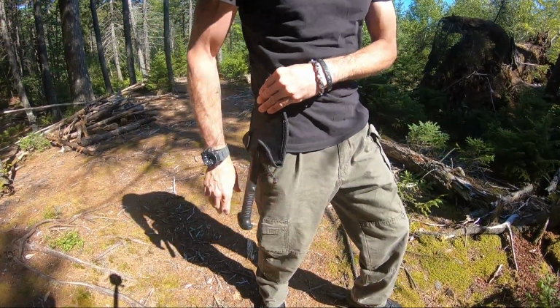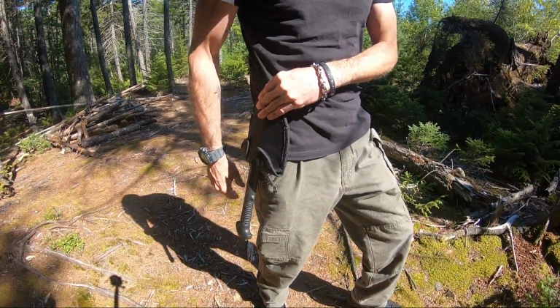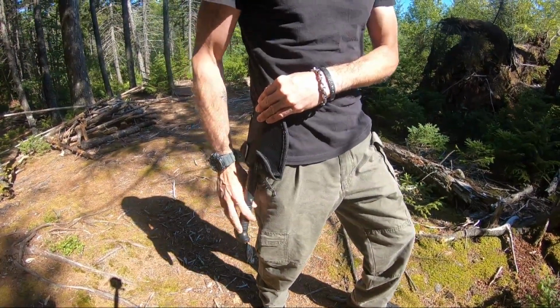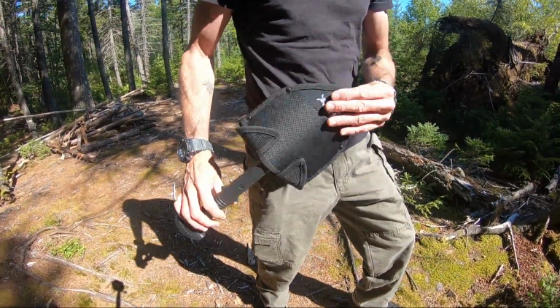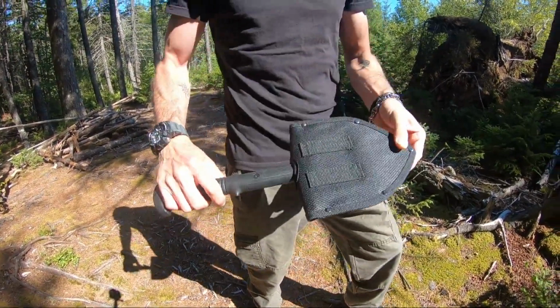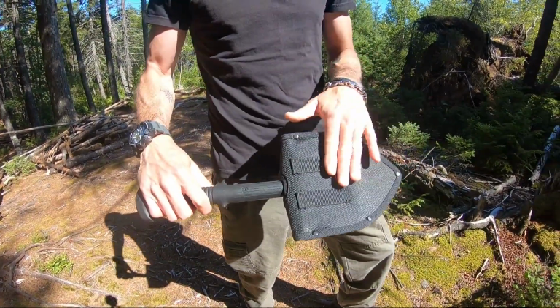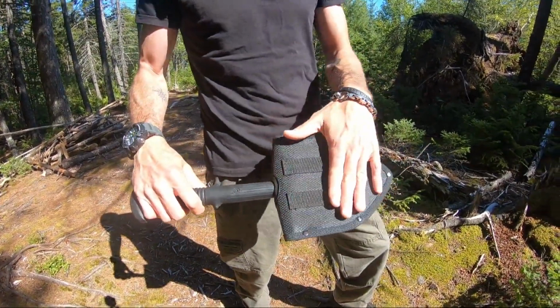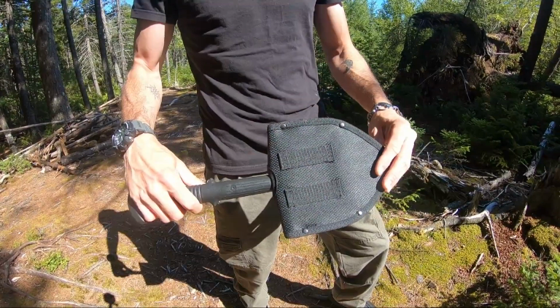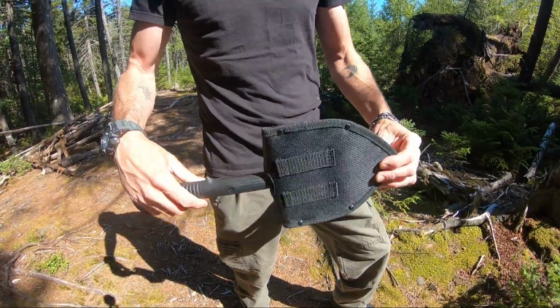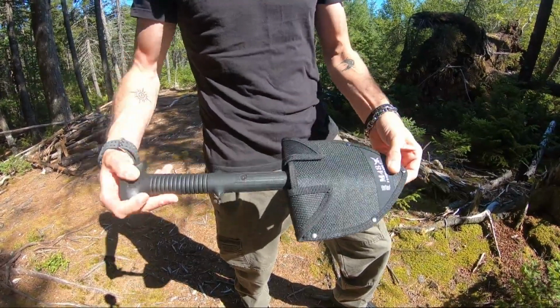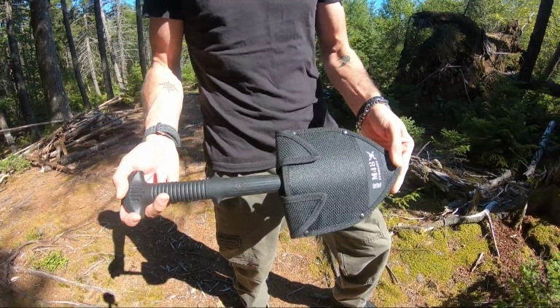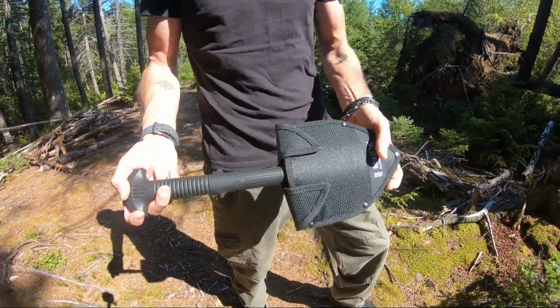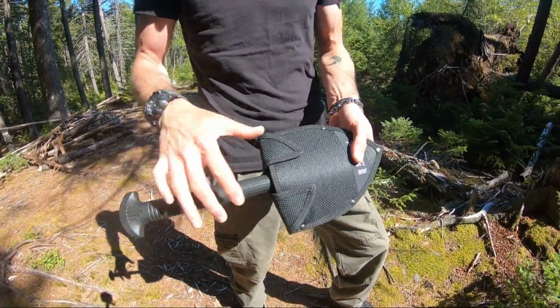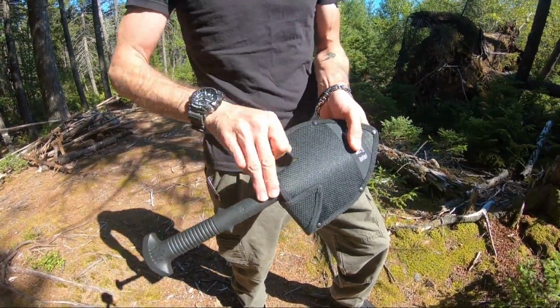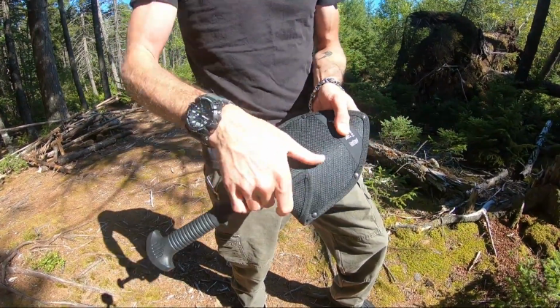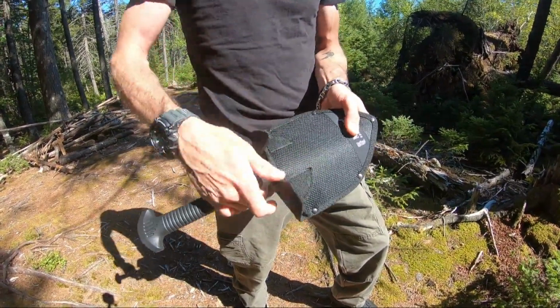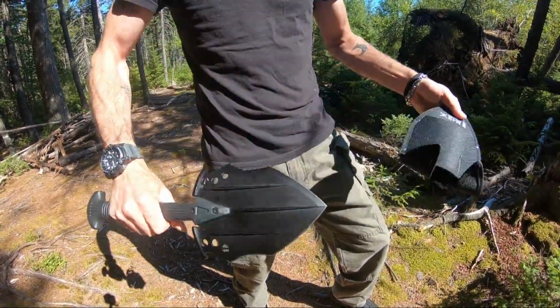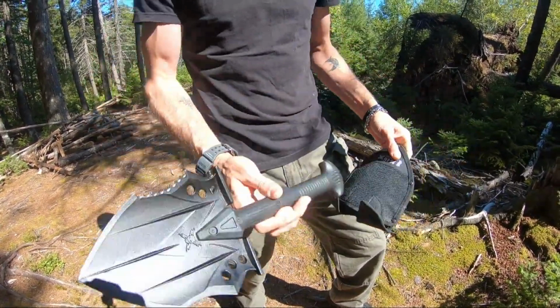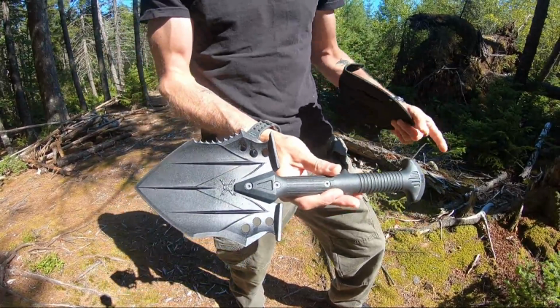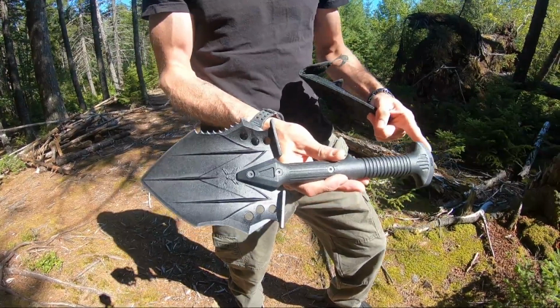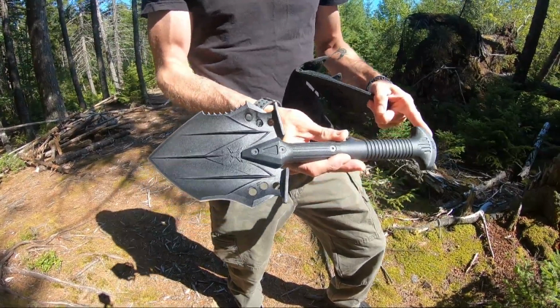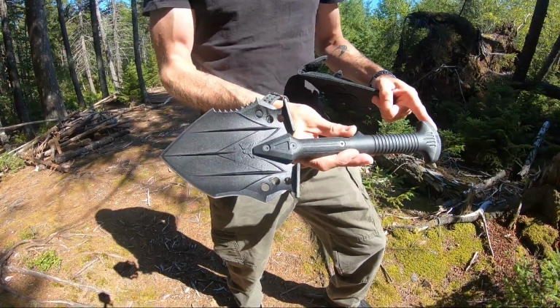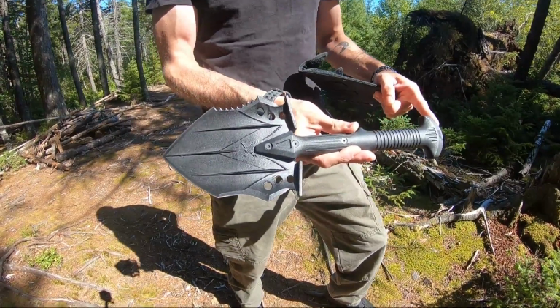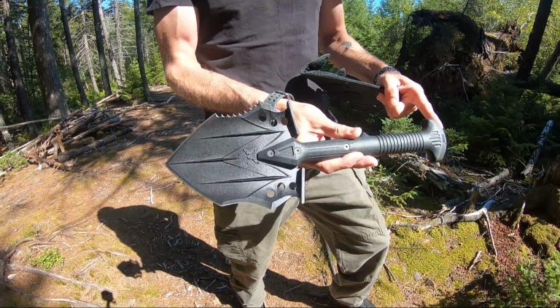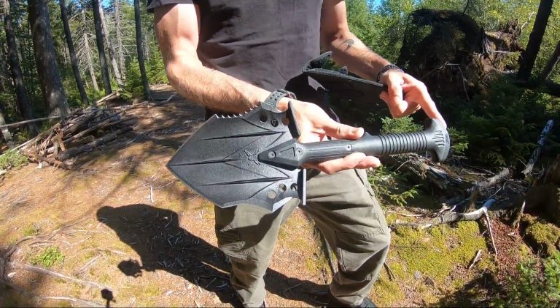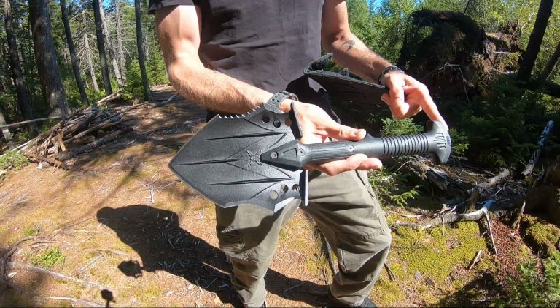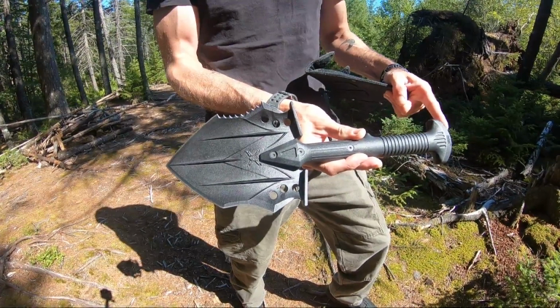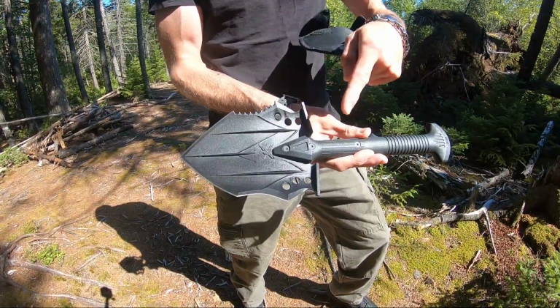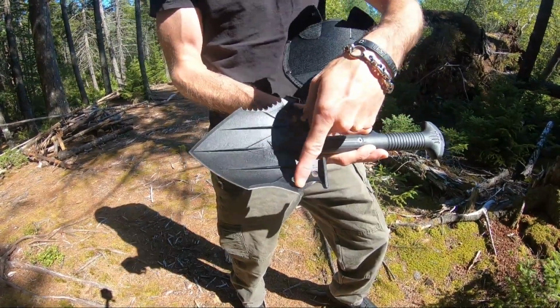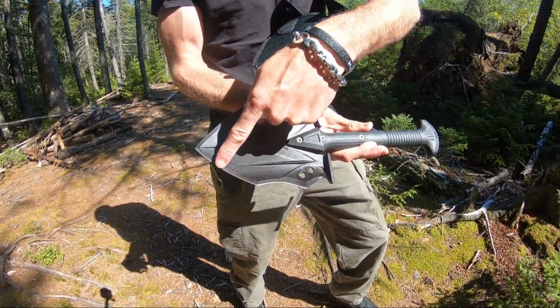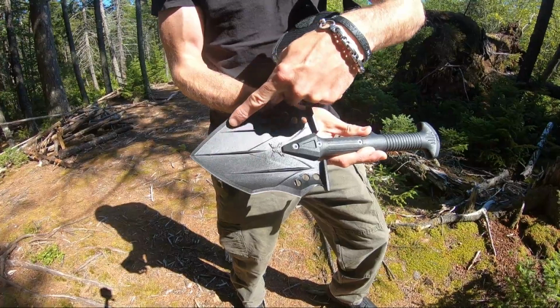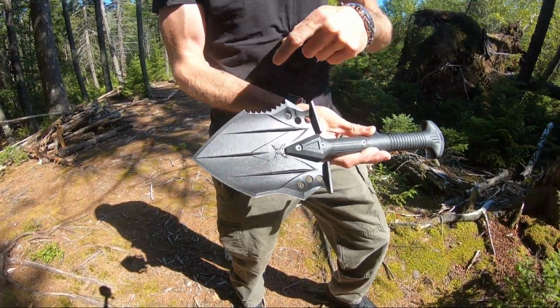One thing I will say is I prefer to wear this on a book bag, hence why I'm not wearing it today. It's done in 2Cr13 tool steel with a really nice razor edge all the way around.